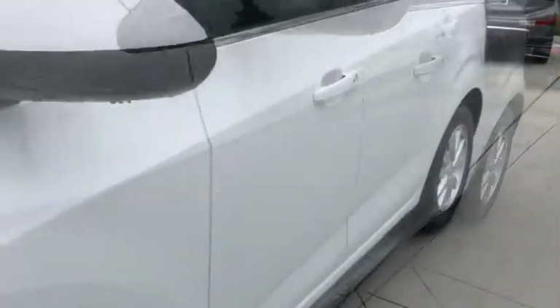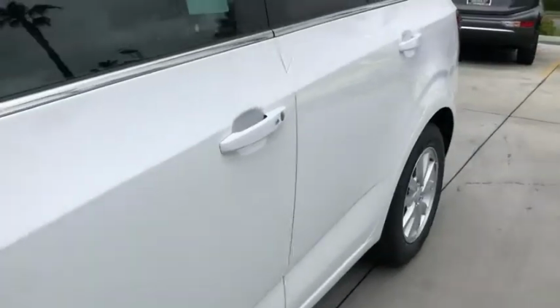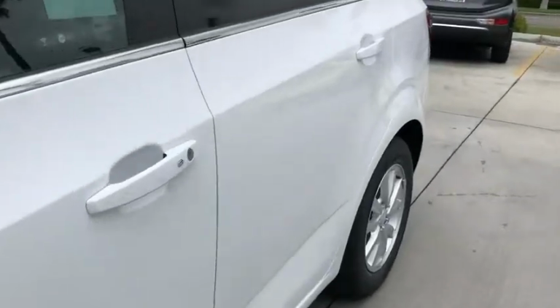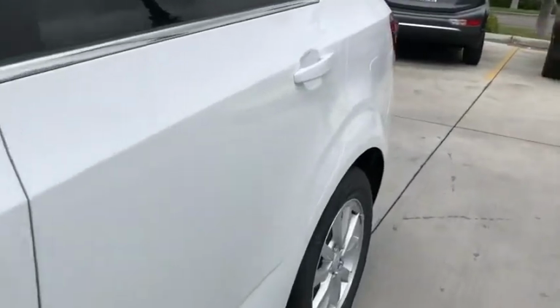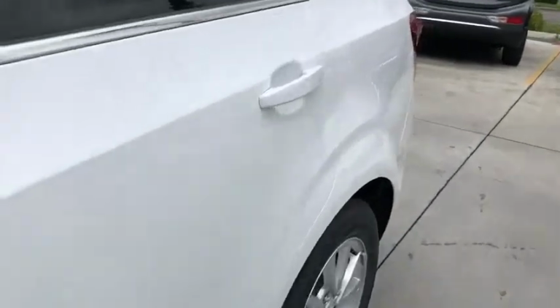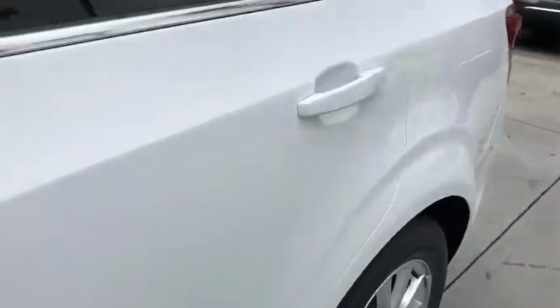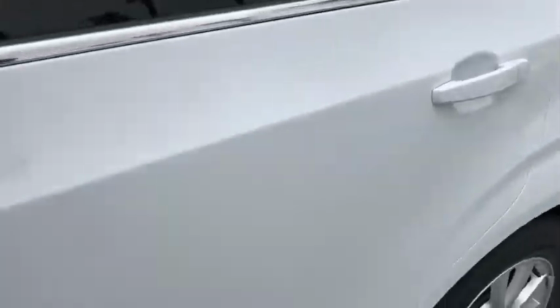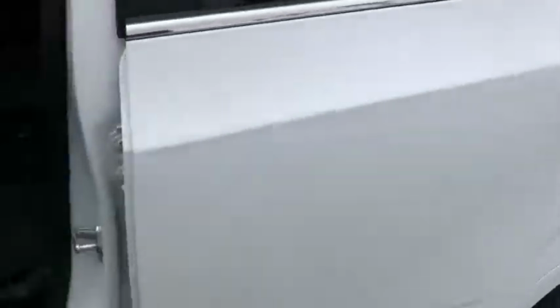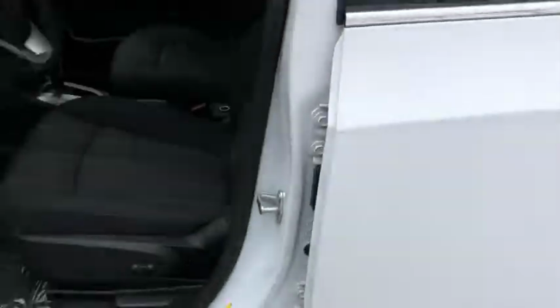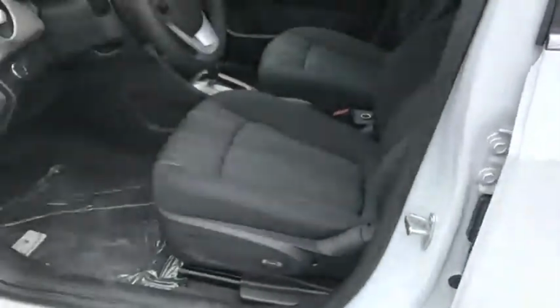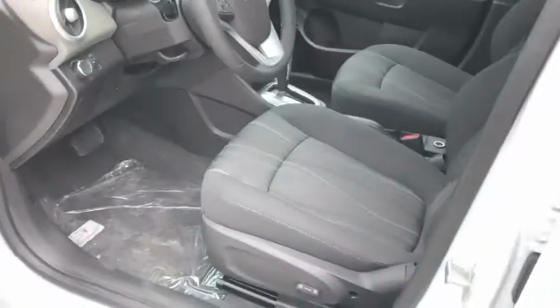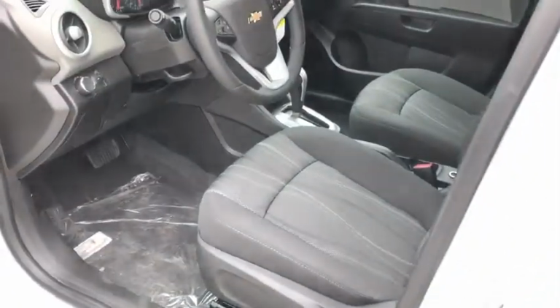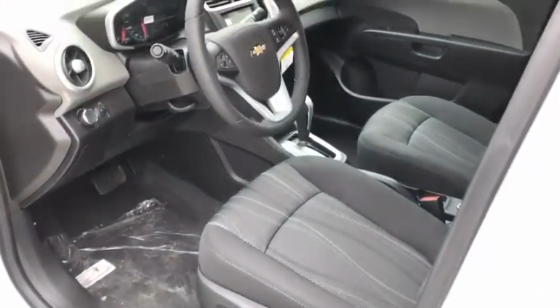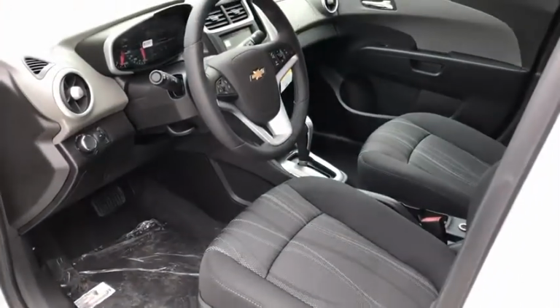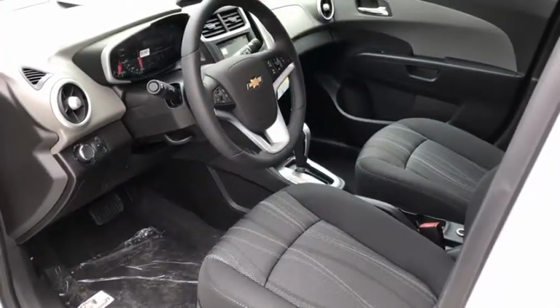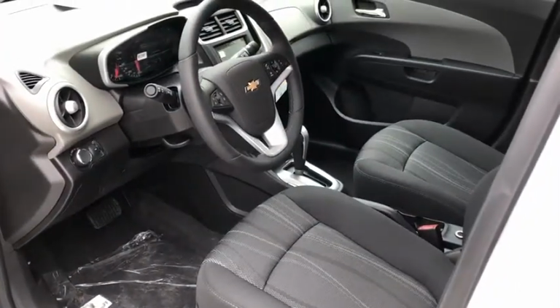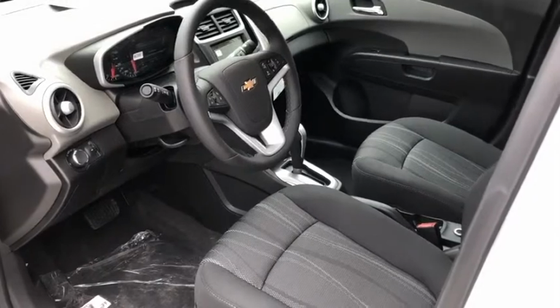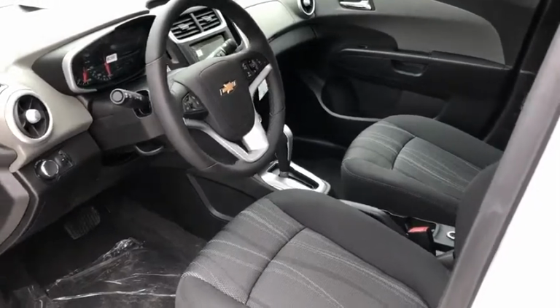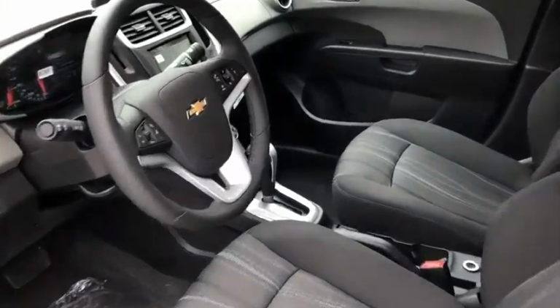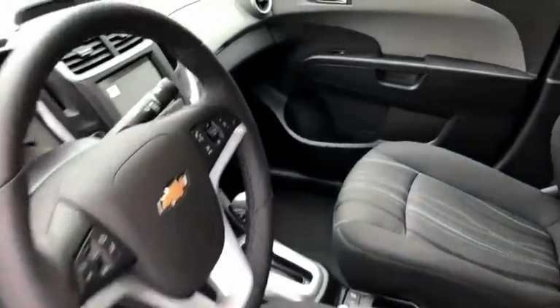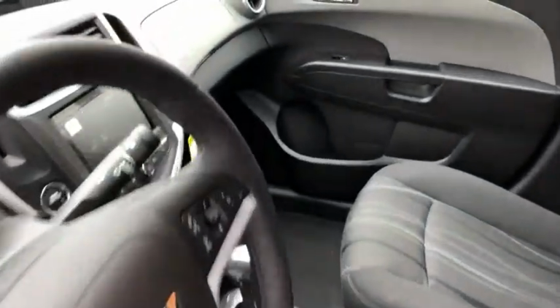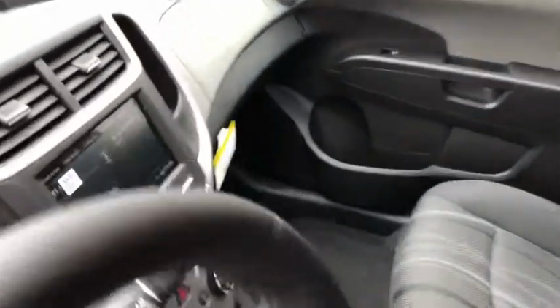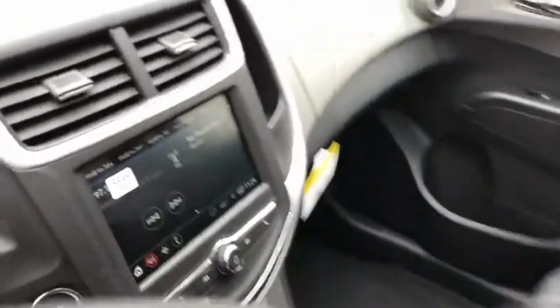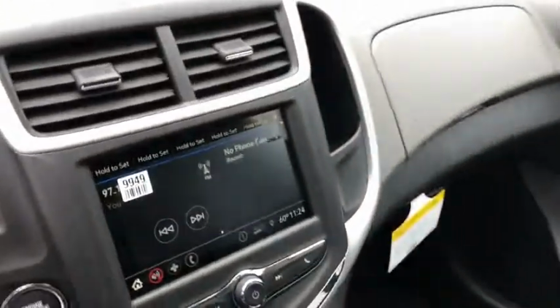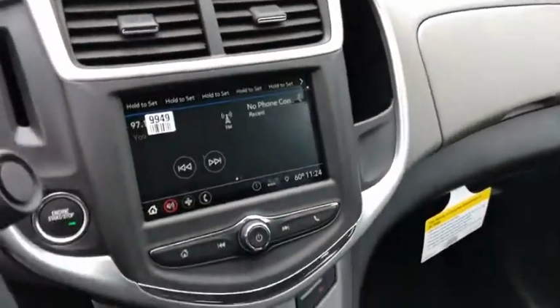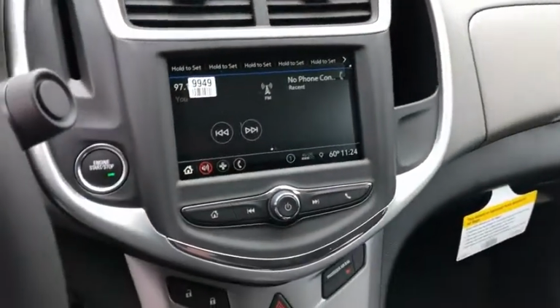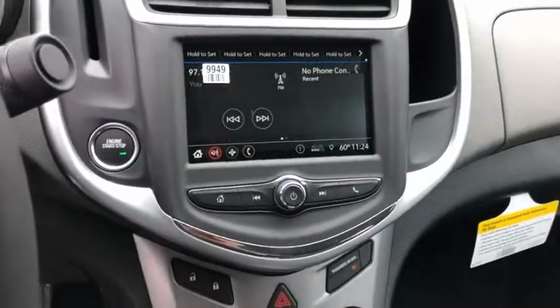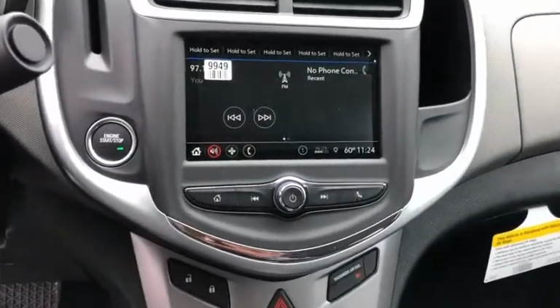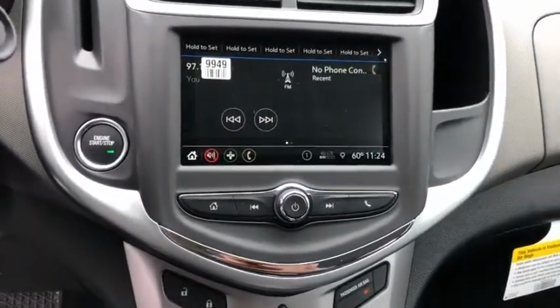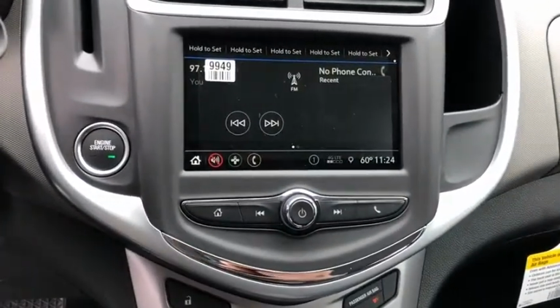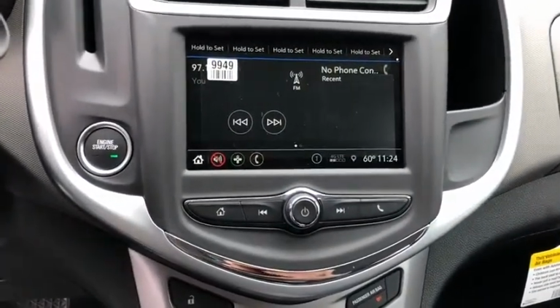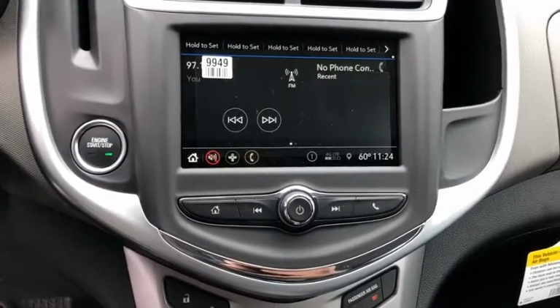Power windows, rear window defroster, security system, remote keyless entry, tachometer, panic alarm, brake assist, convenience package. Your new ride is just a phone call away.